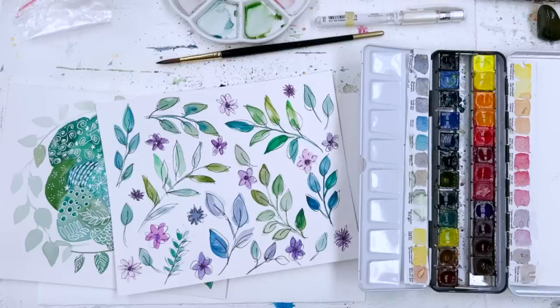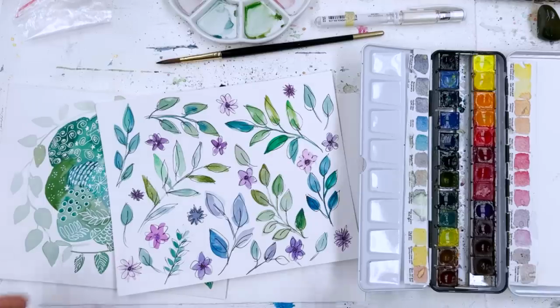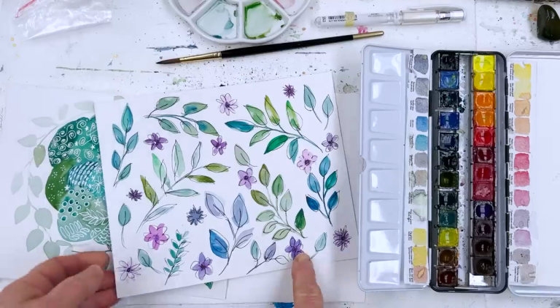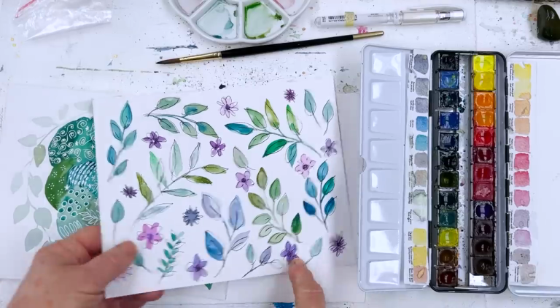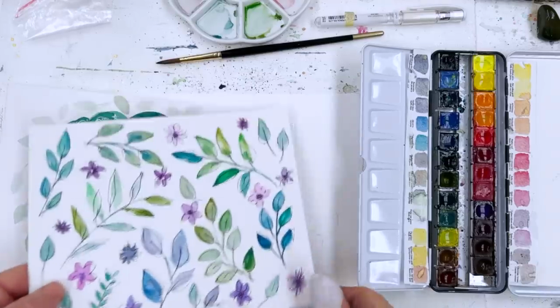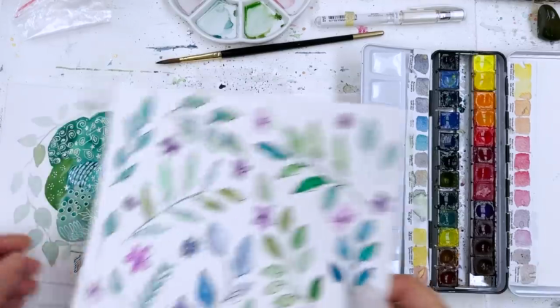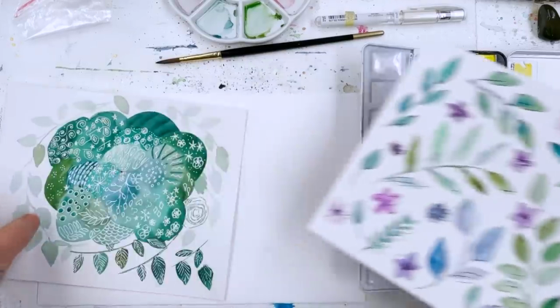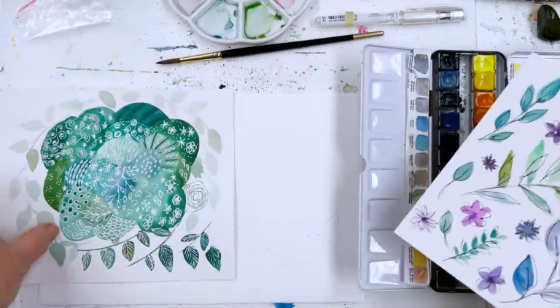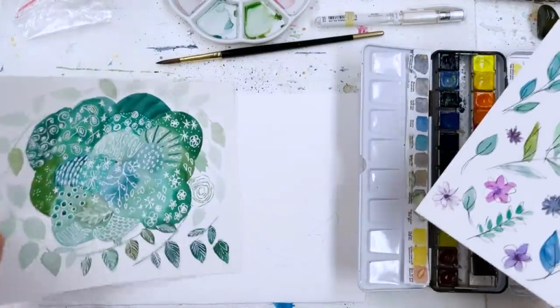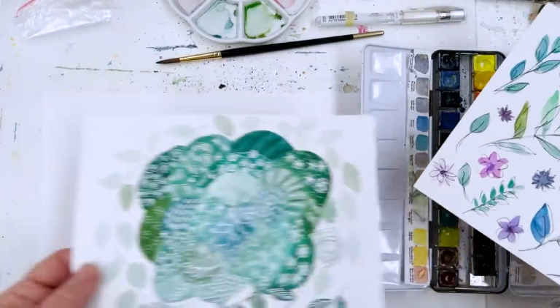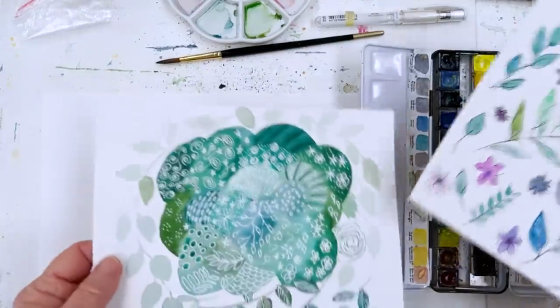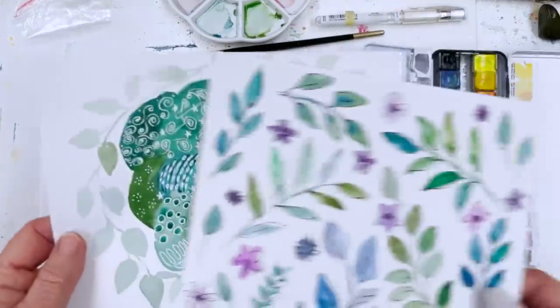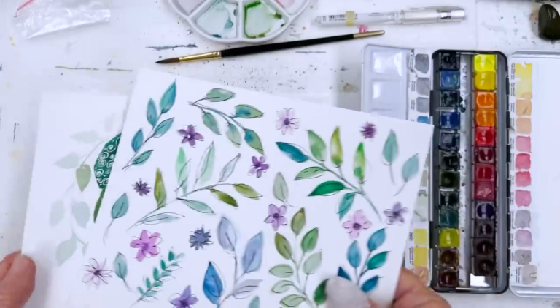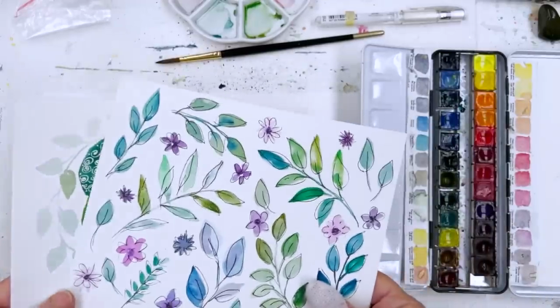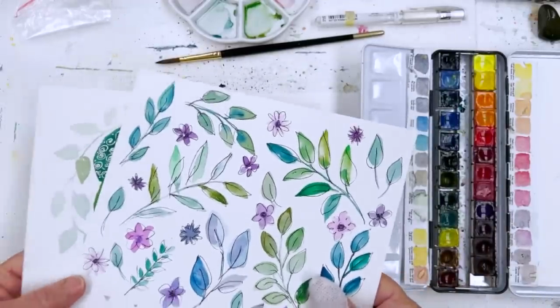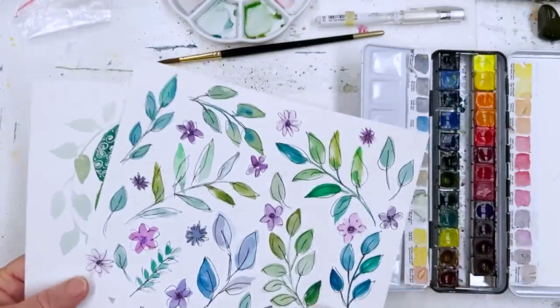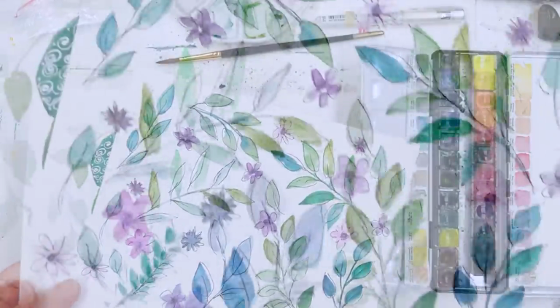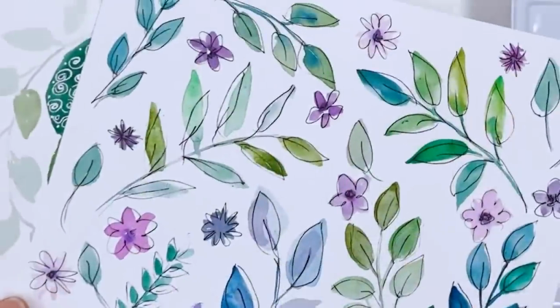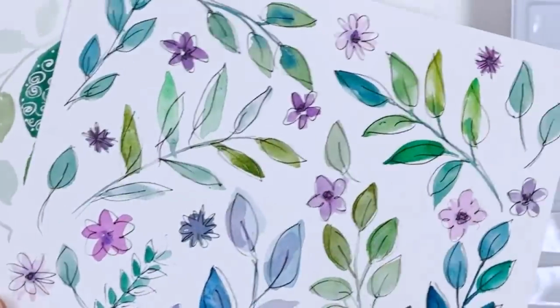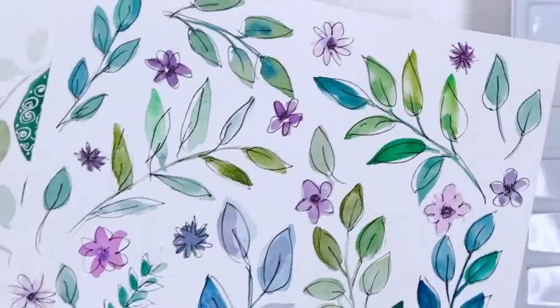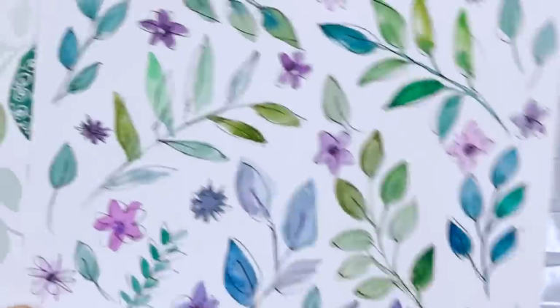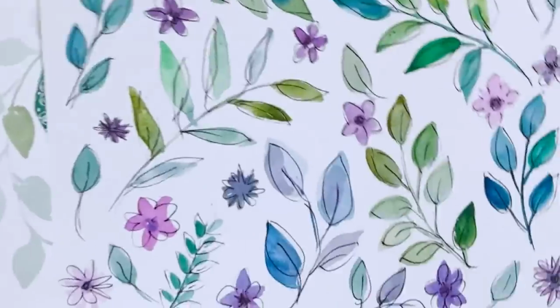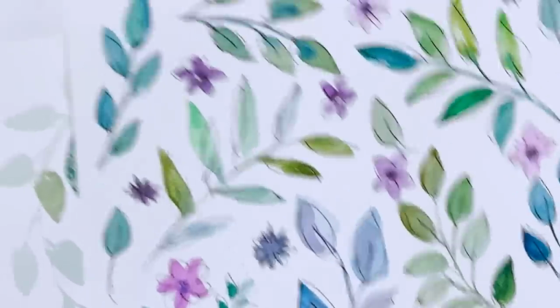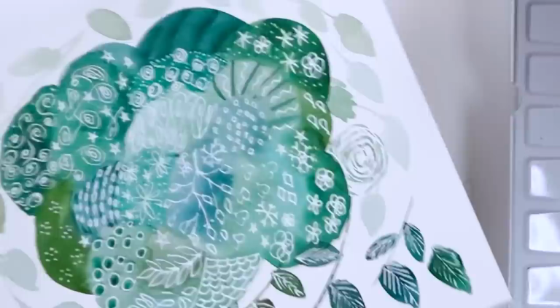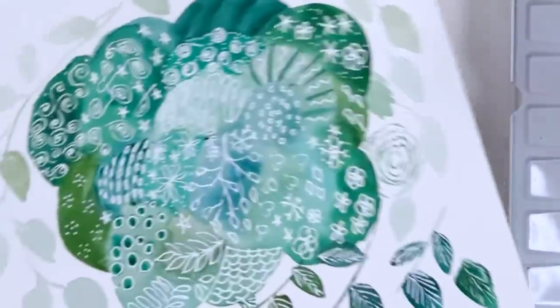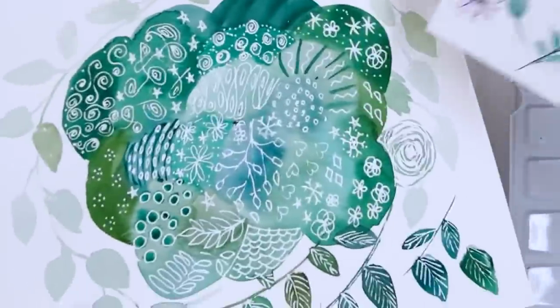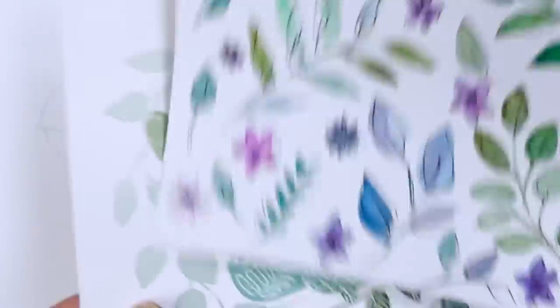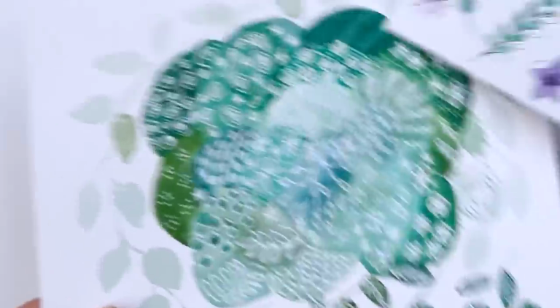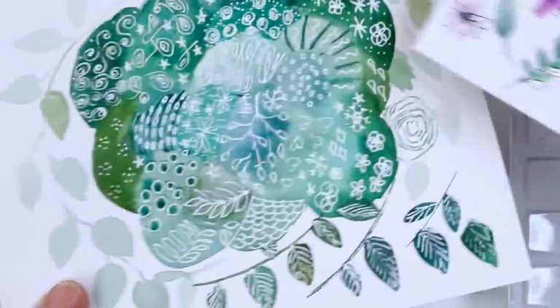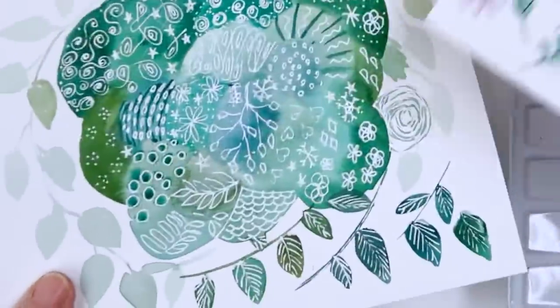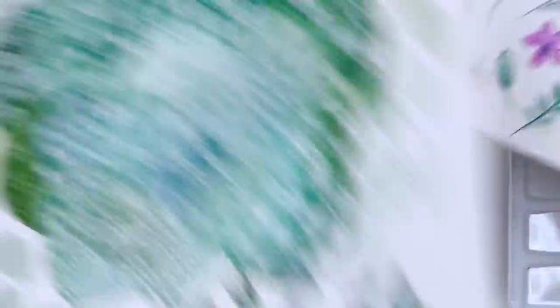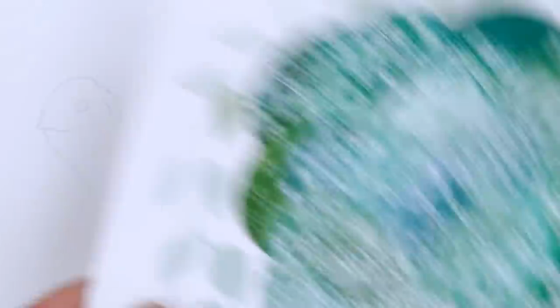Today we're not going to paint this and we're not going to paint this. I'm going to do a painting incorporating this idea and this idea, probably in different colours — I'm not sure yet.